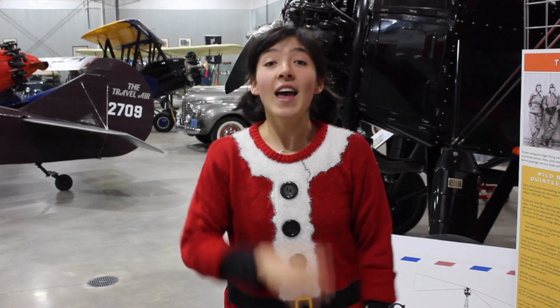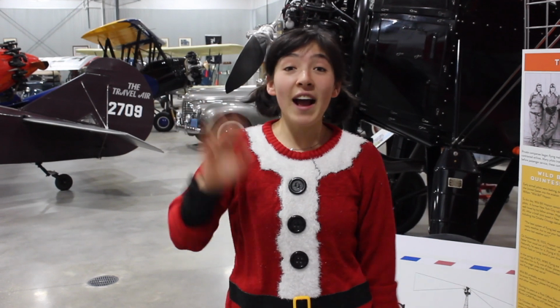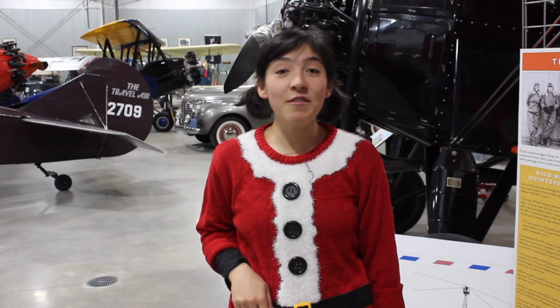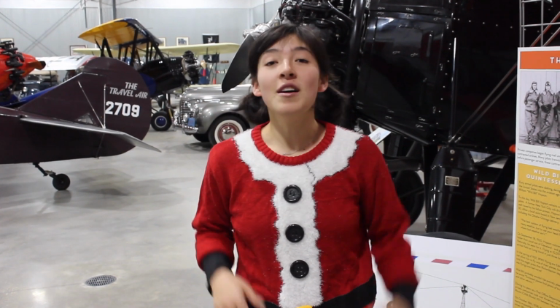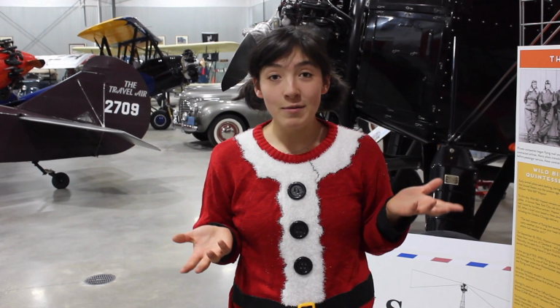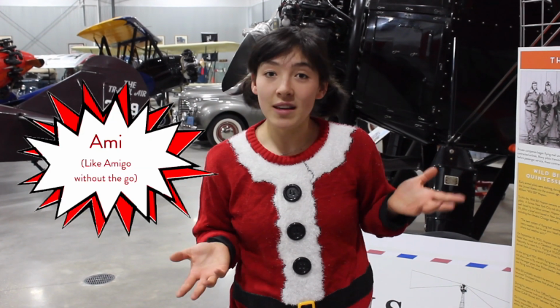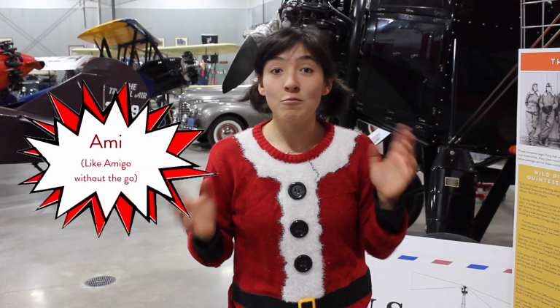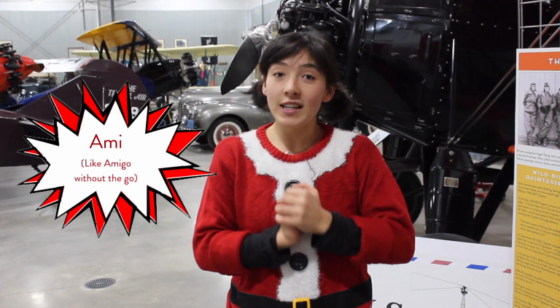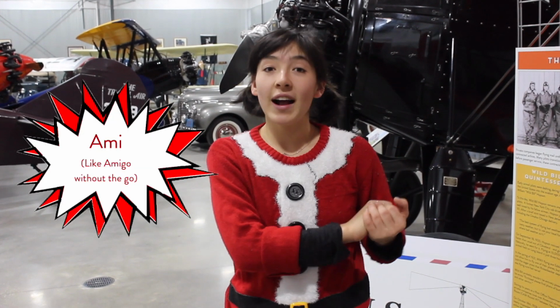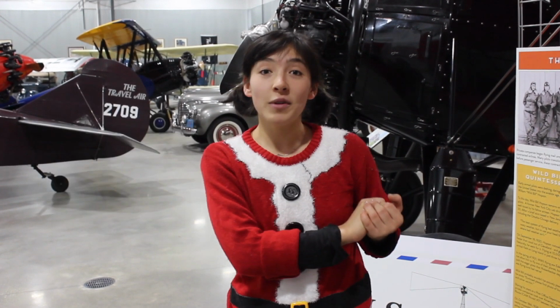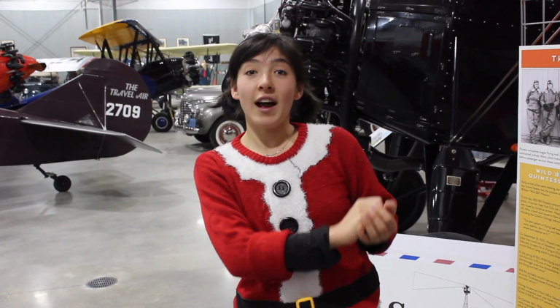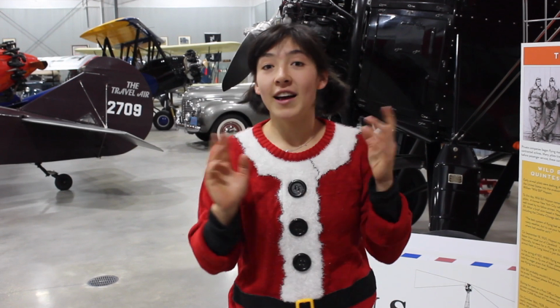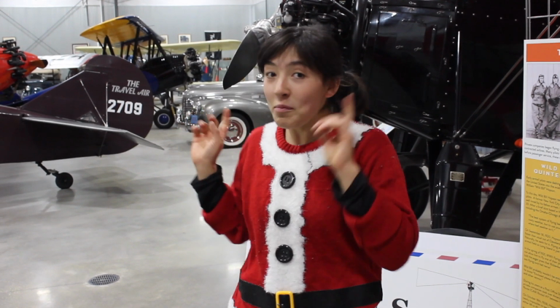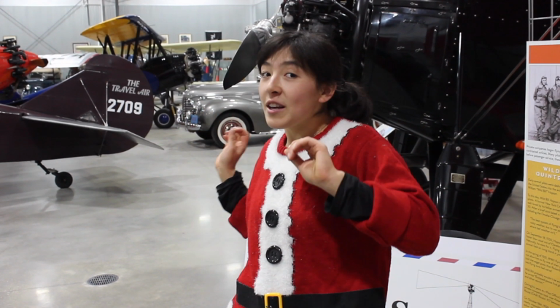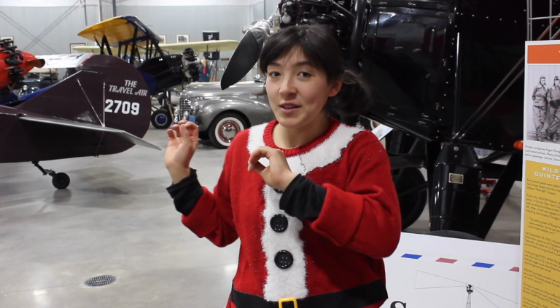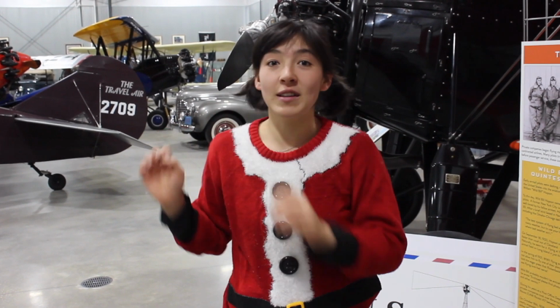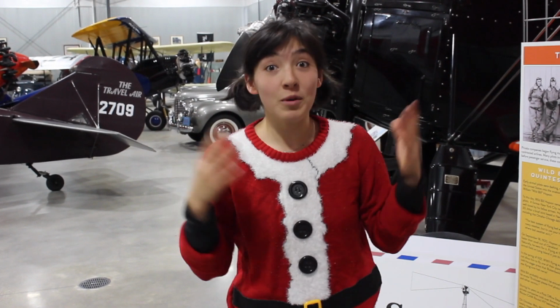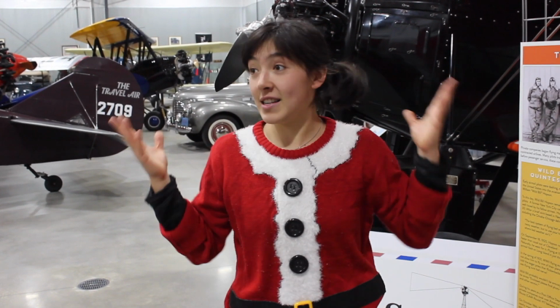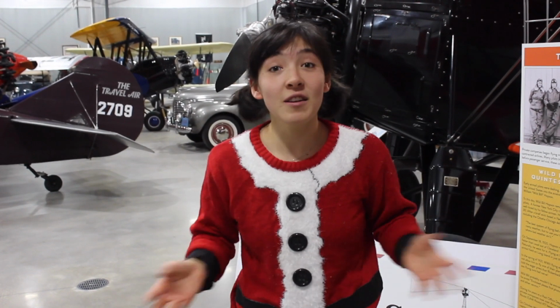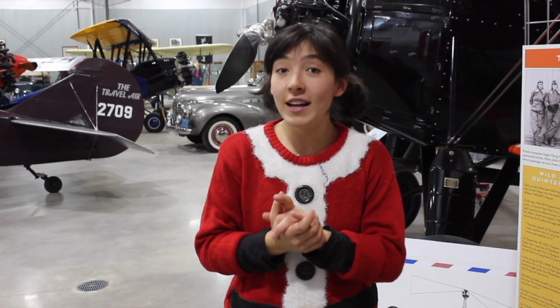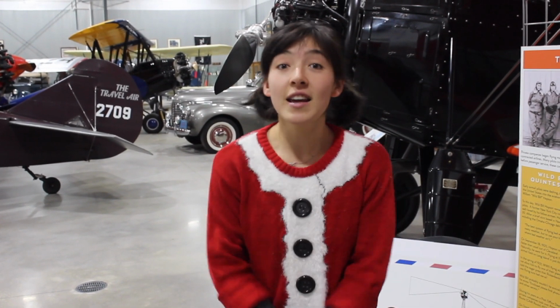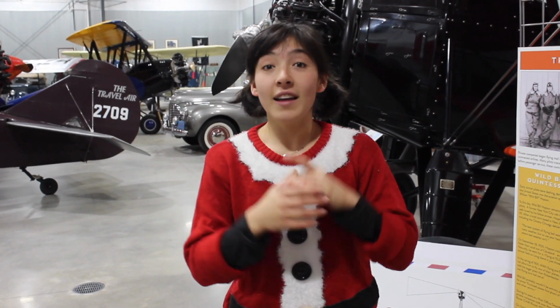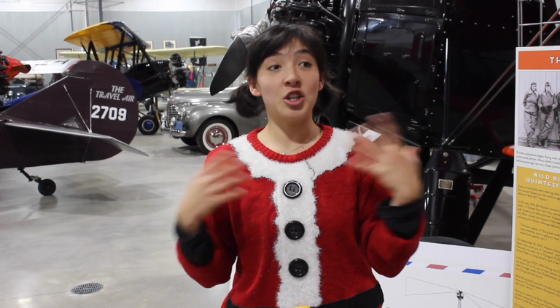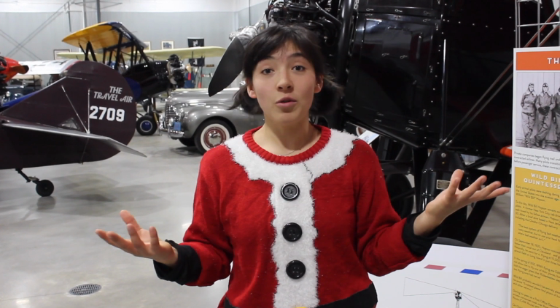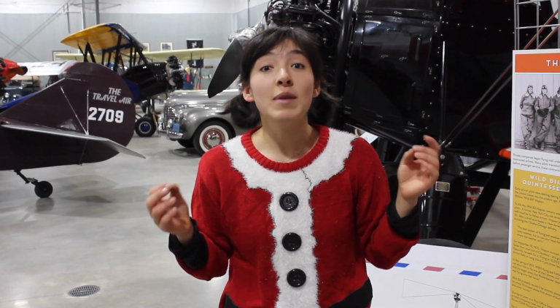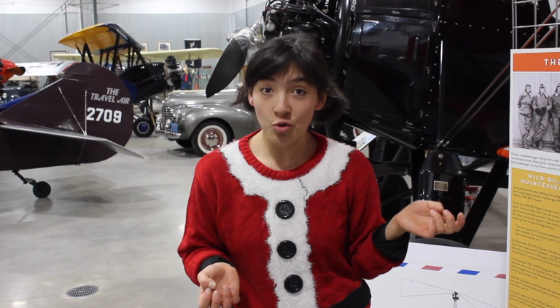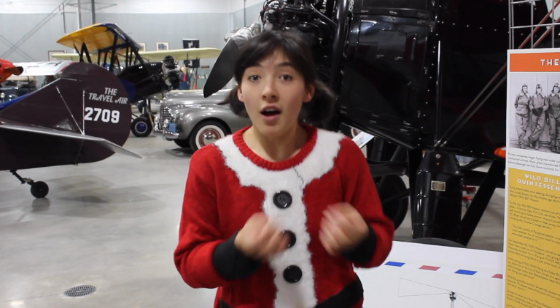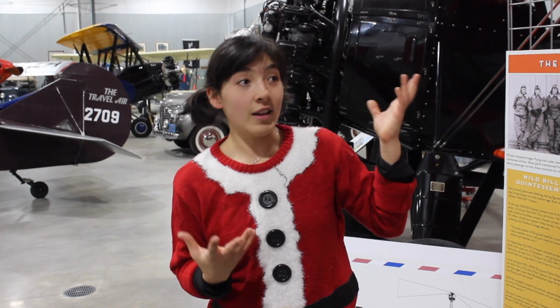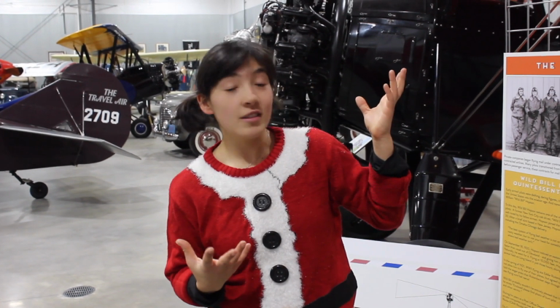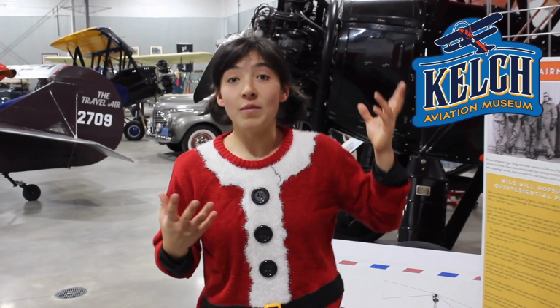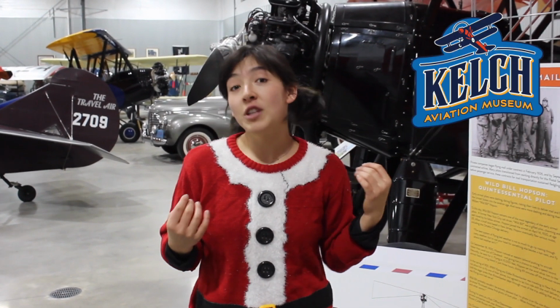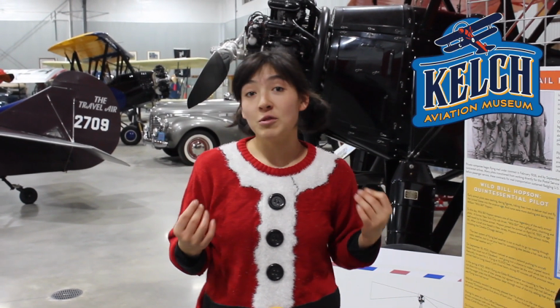My name is Ami and I'm really excited to be back on Super Aero Live. I appeared here during the summer a little bit and we're back — it's the end of the year, it's the holiday season, and I'd like to share with you some history of the holiday season from the Kelch Aviation Museum.